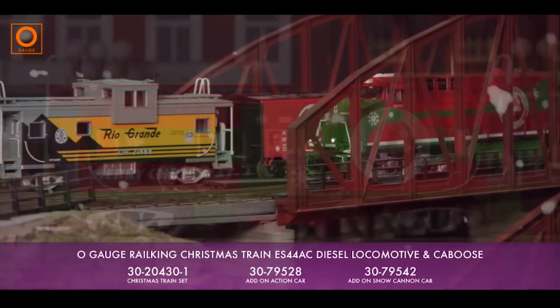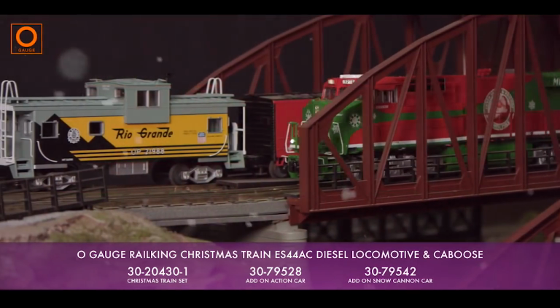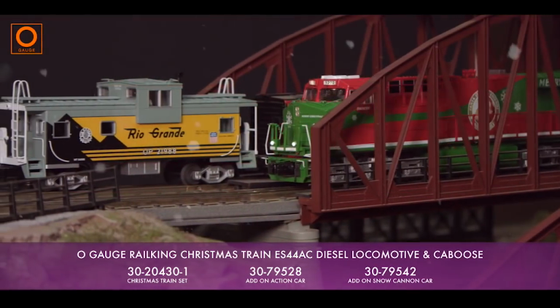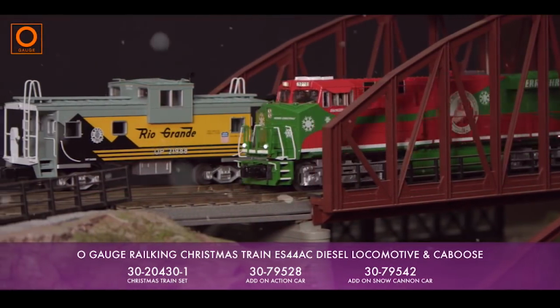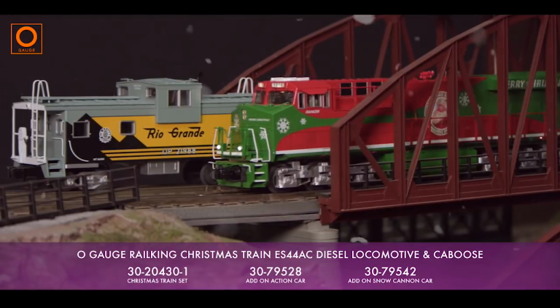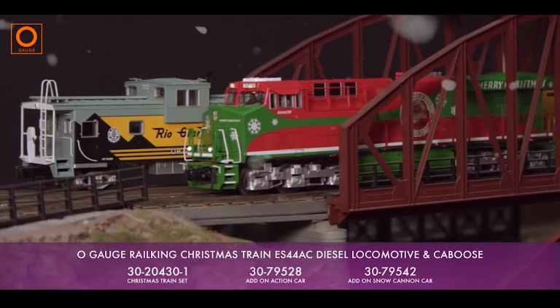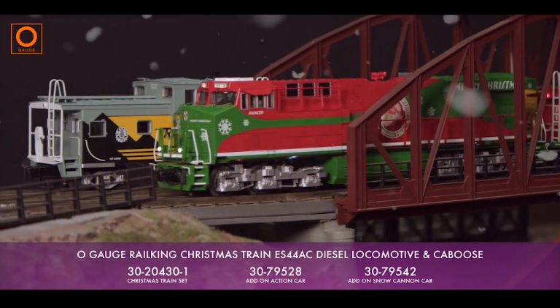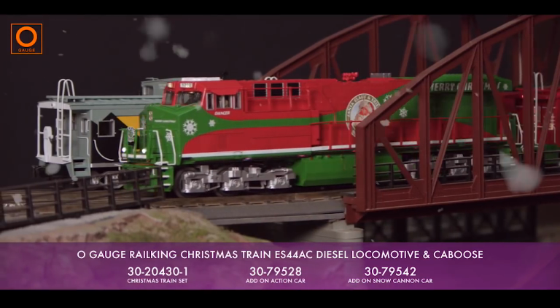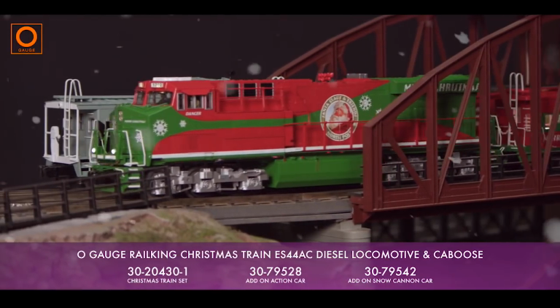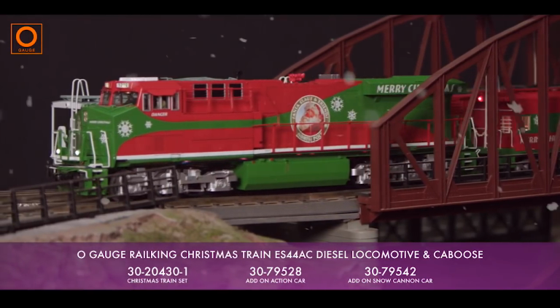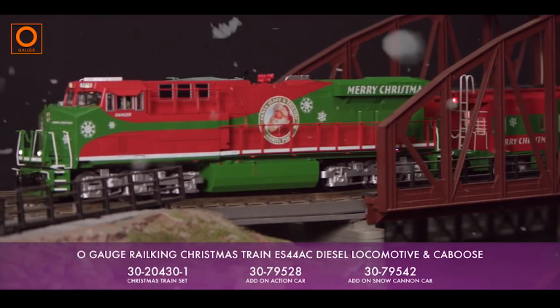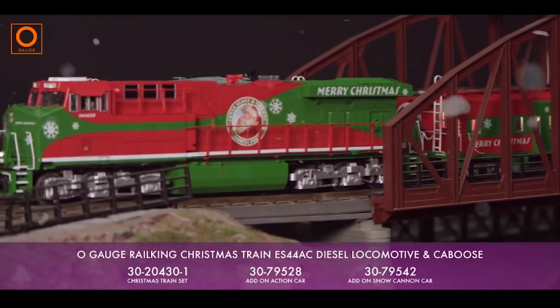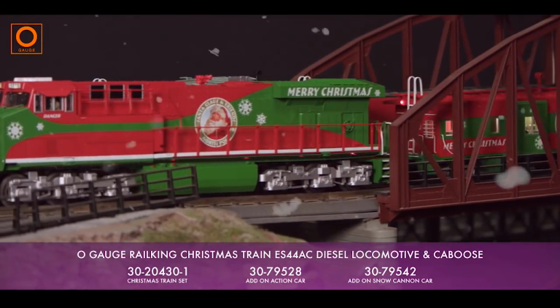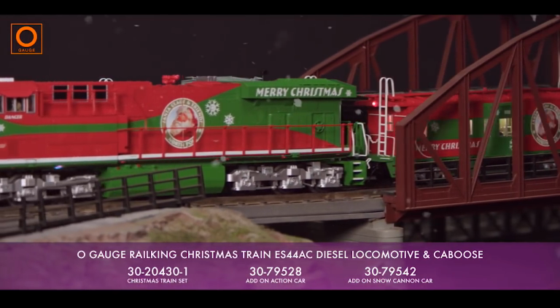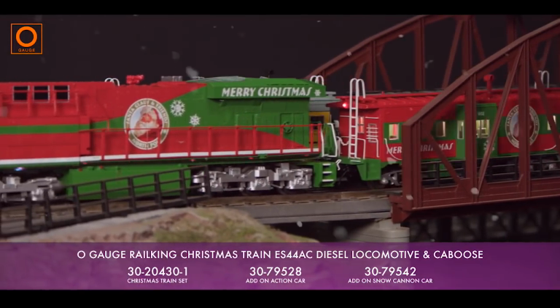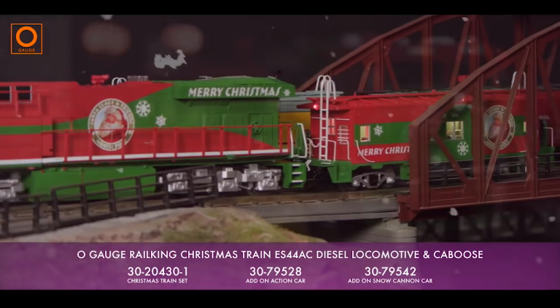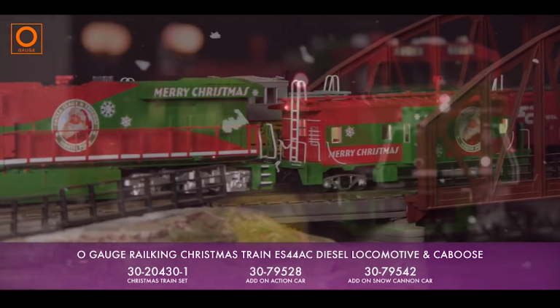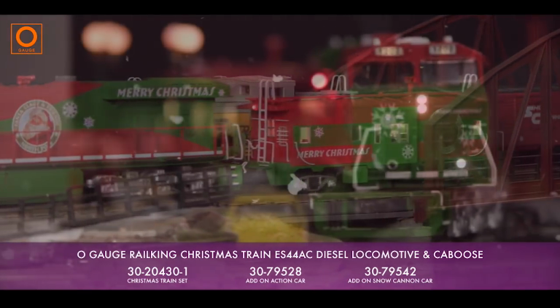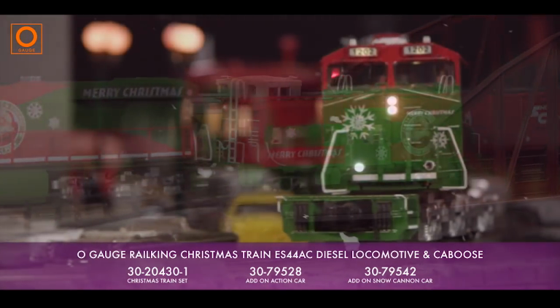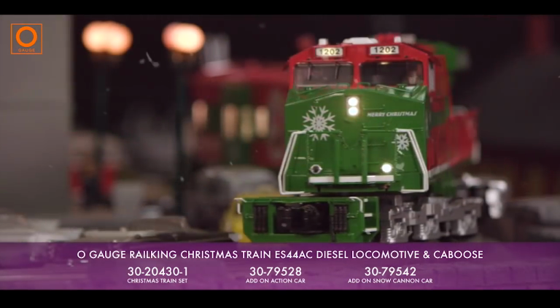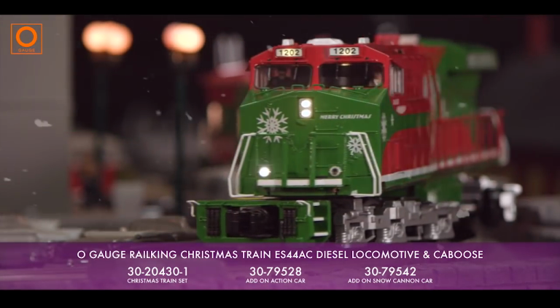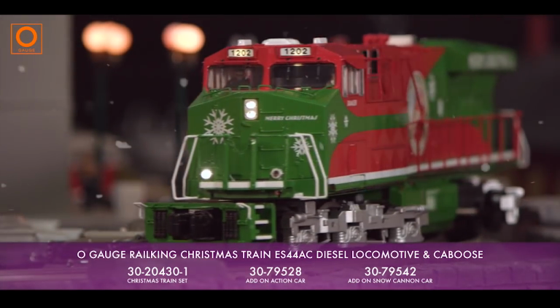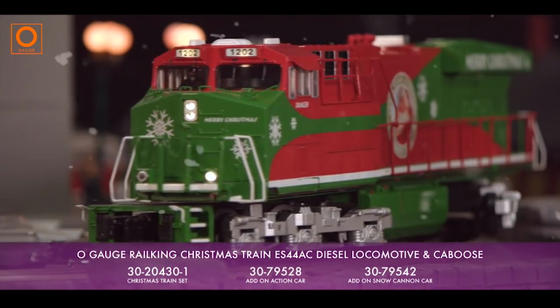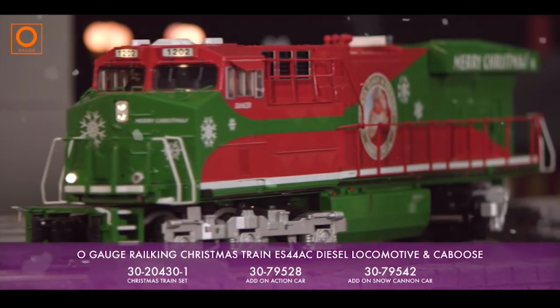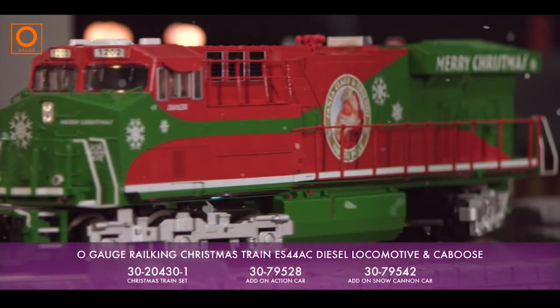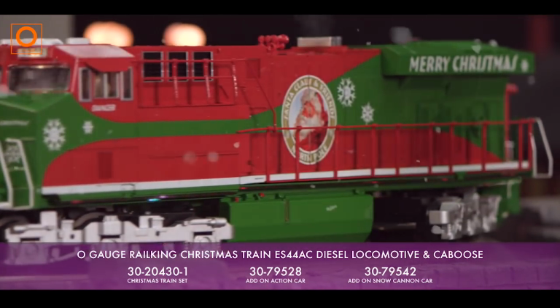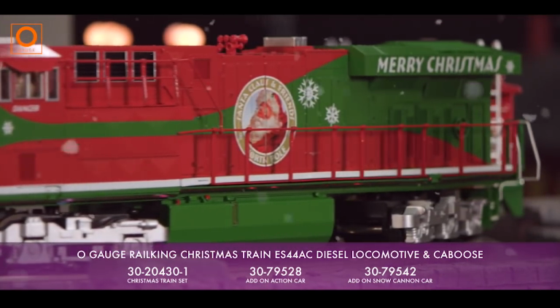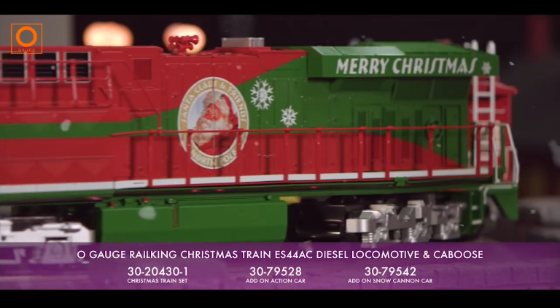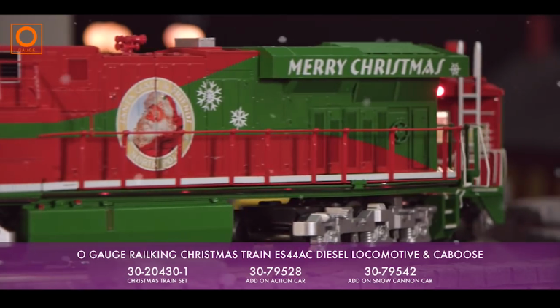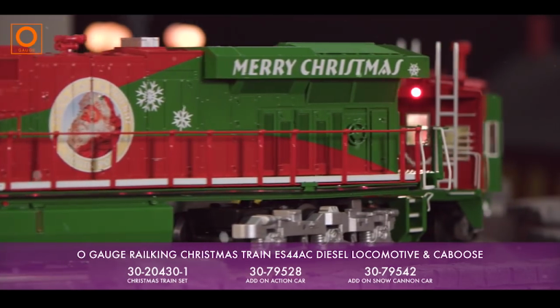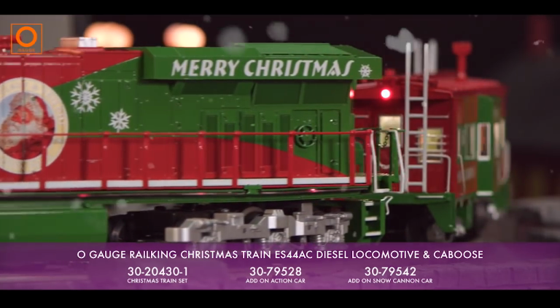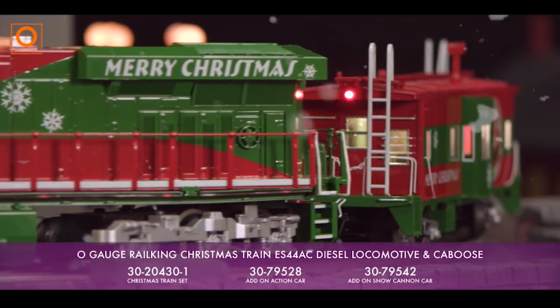The ES44AC diesel locomotive included in this set is one of the most popular modern freight locomotives currently running in North America, and features all of the realistic details and components that can be found on our standard Railking ES44AC.